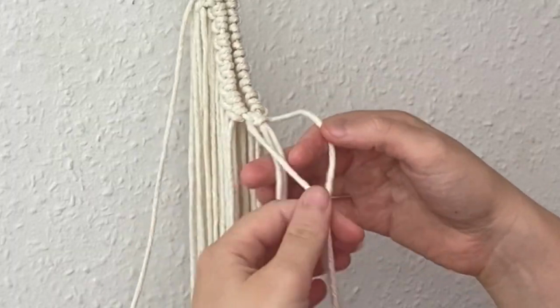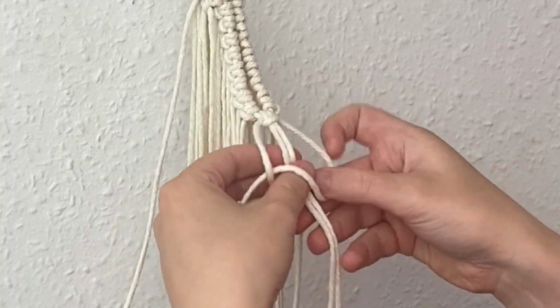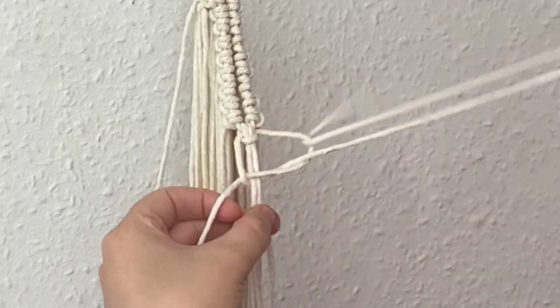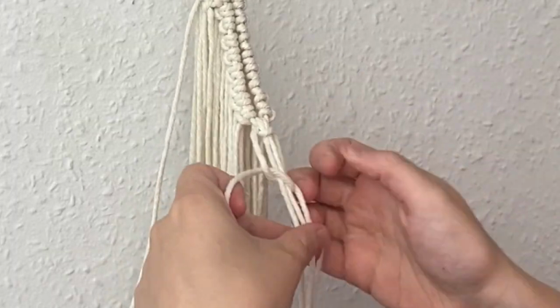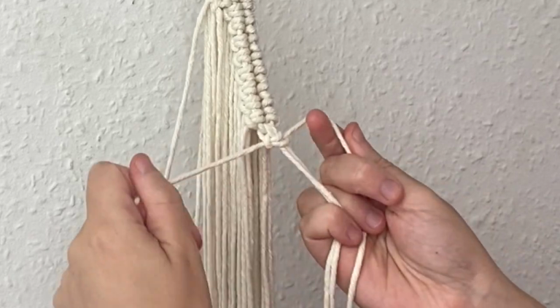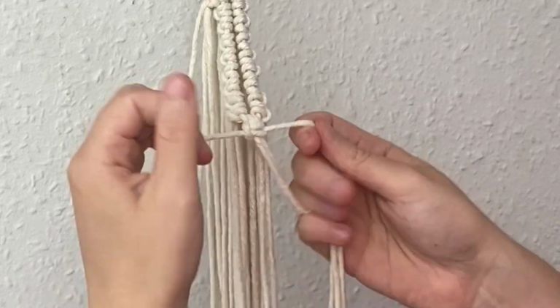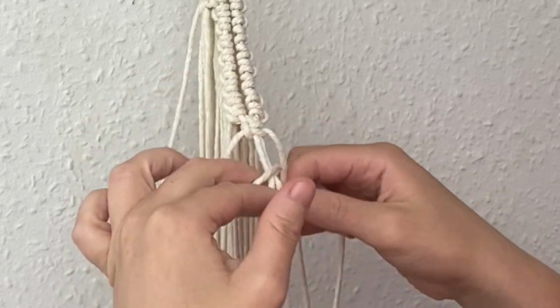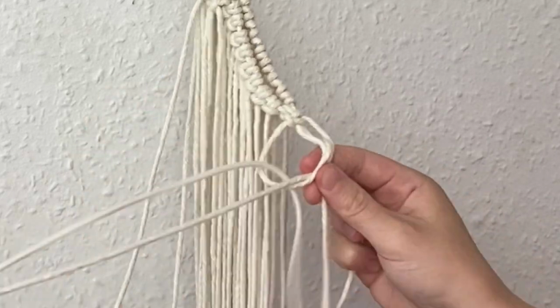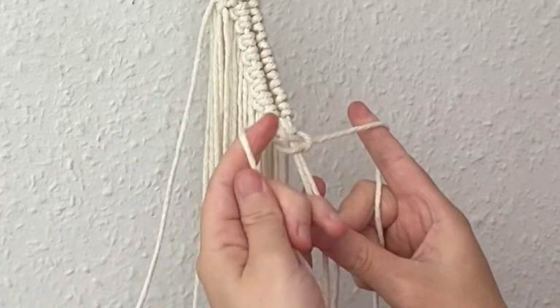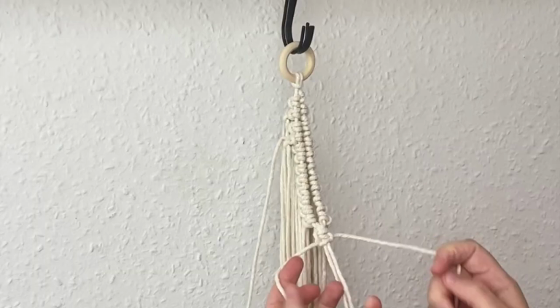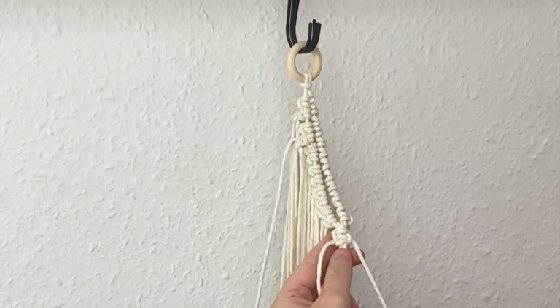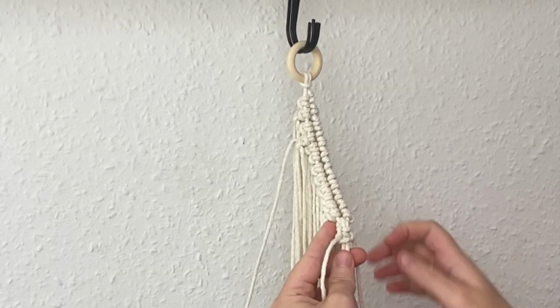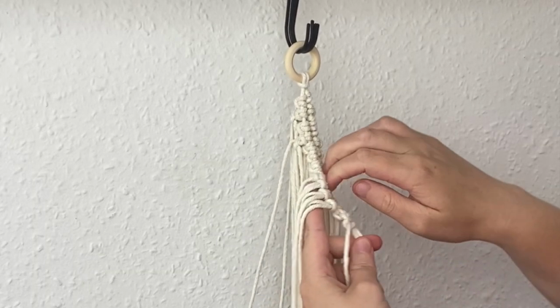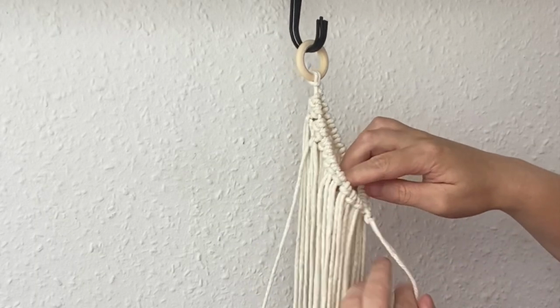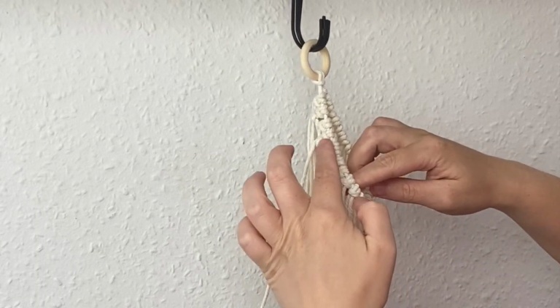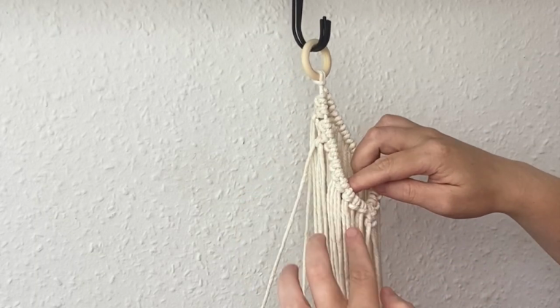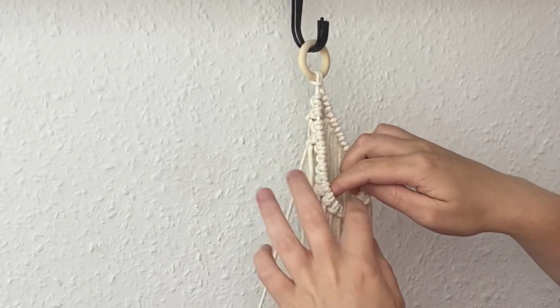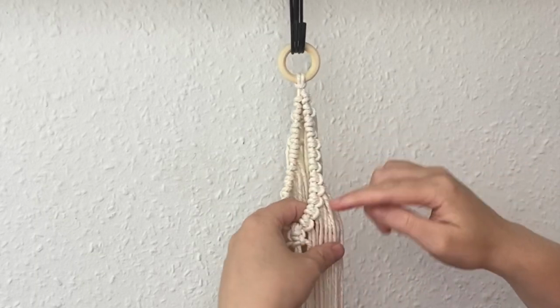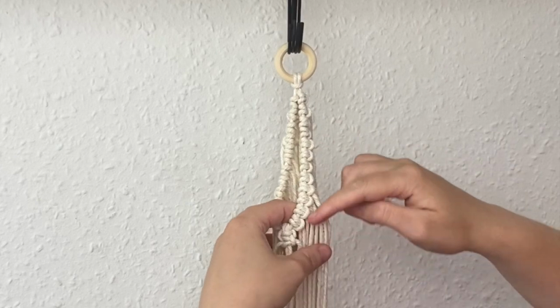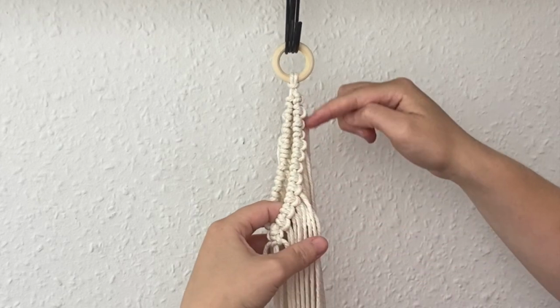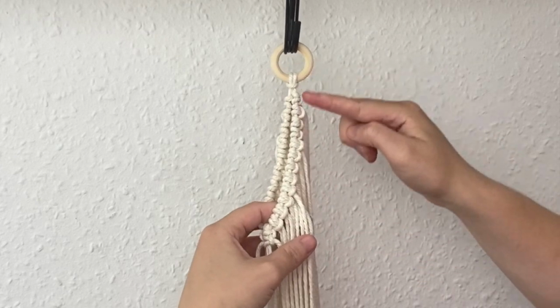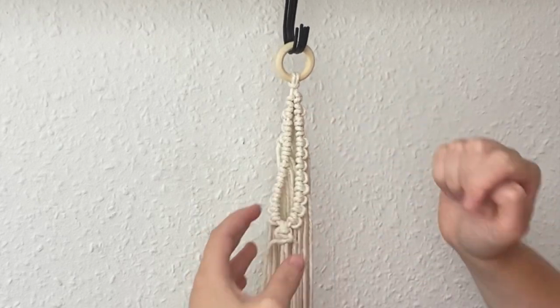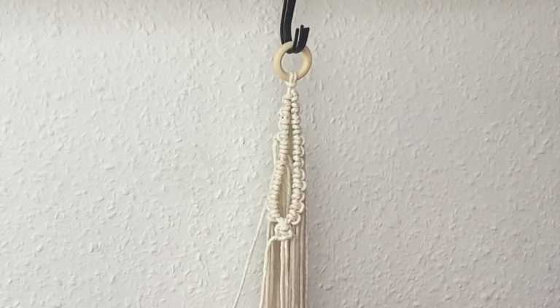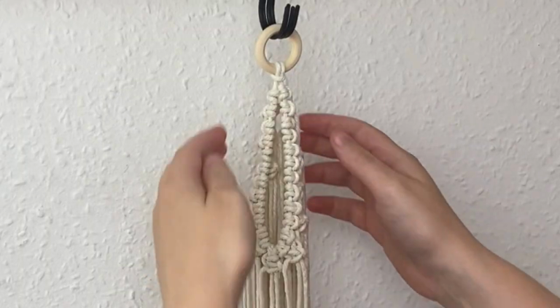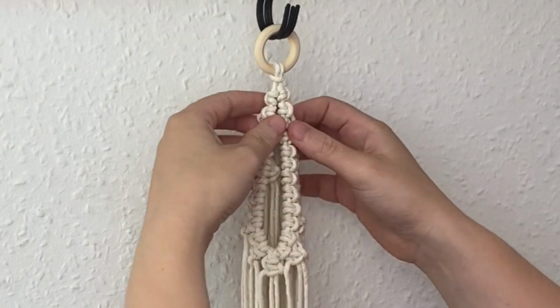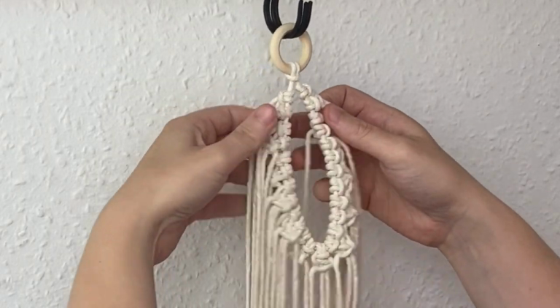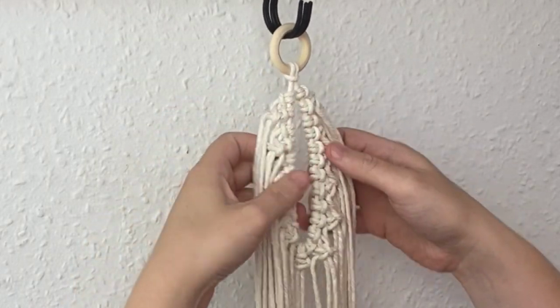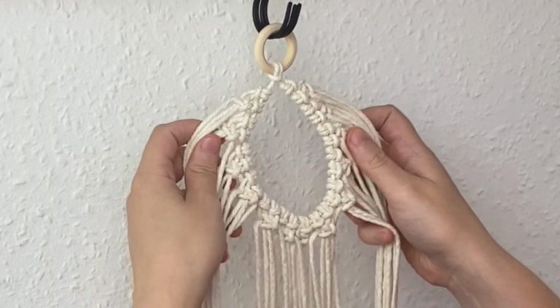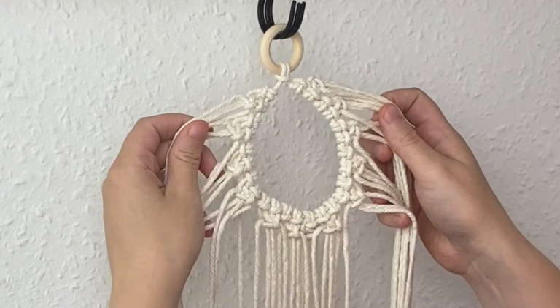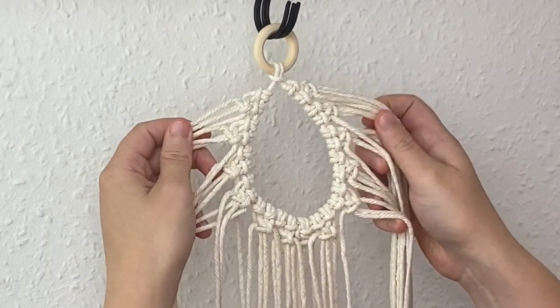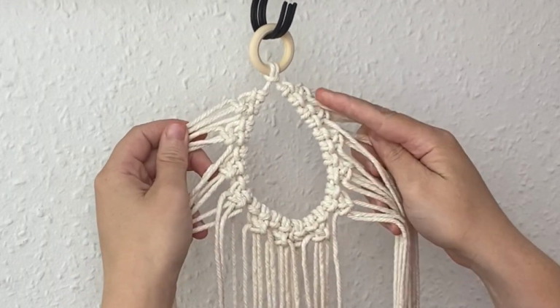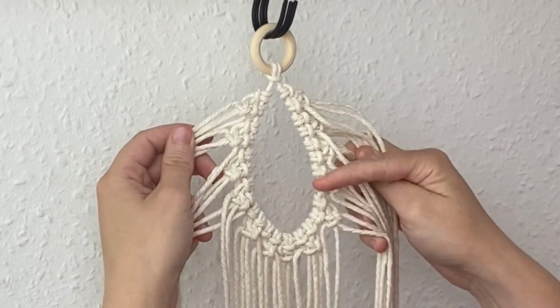Although it may seem a bit weird compared to the other ones, just create one as normal. I'm going to continue doing one square knot around the whole base just like this.